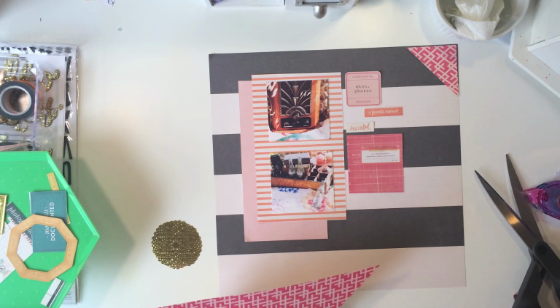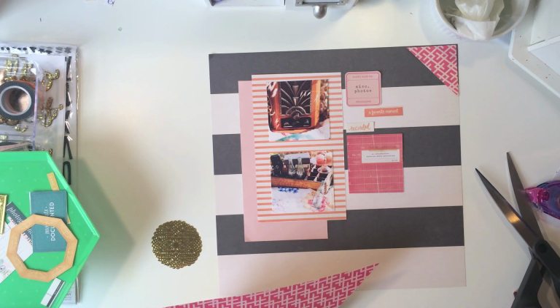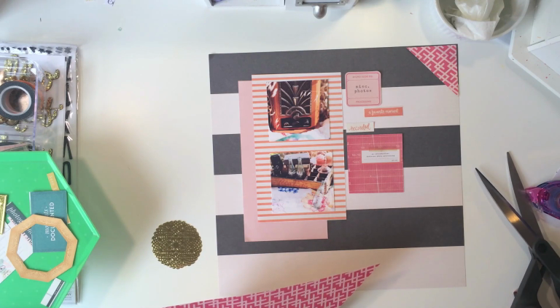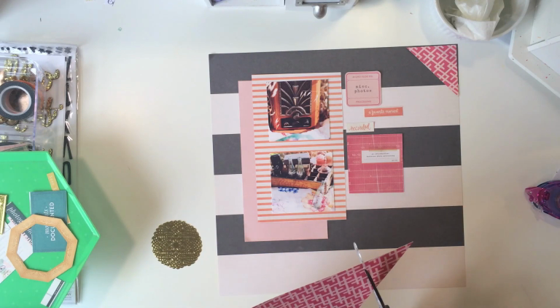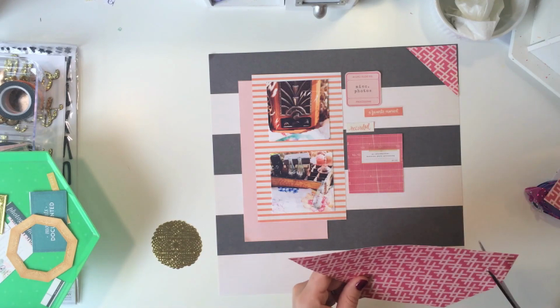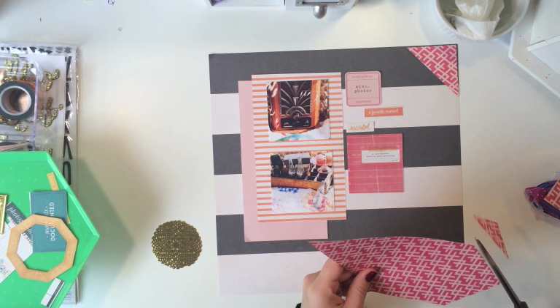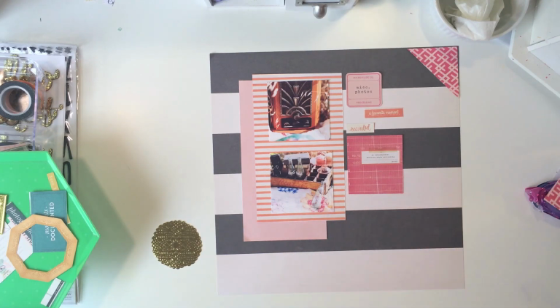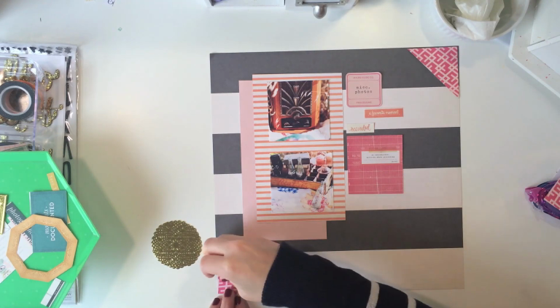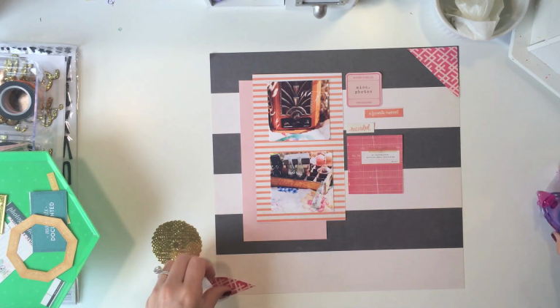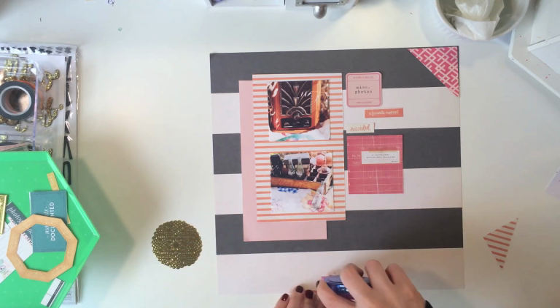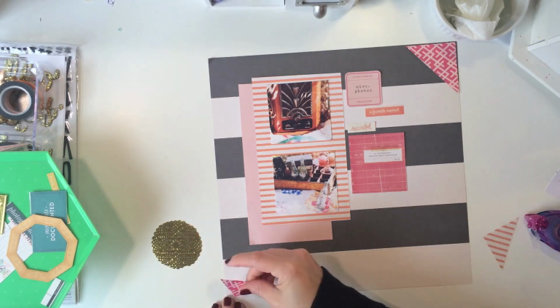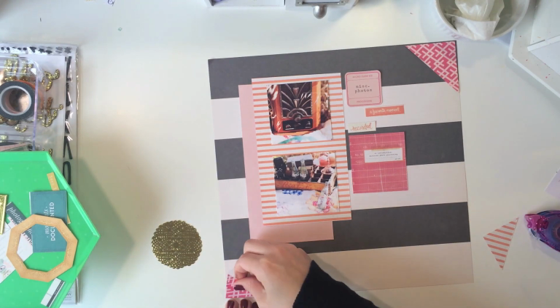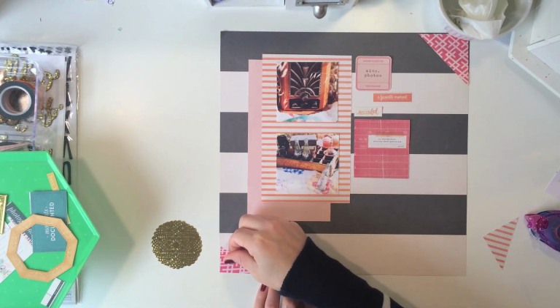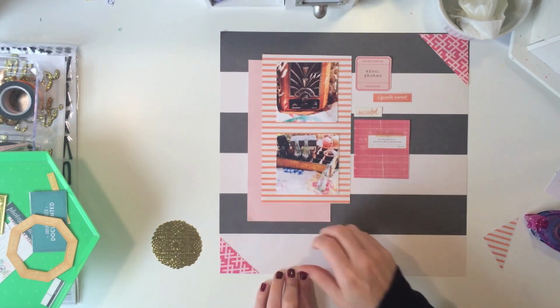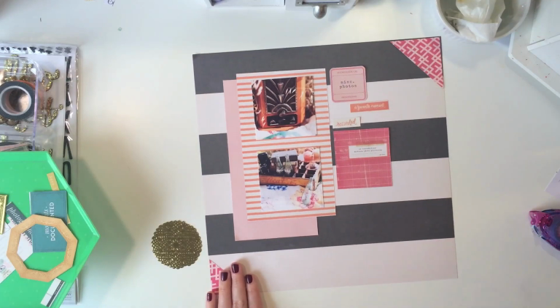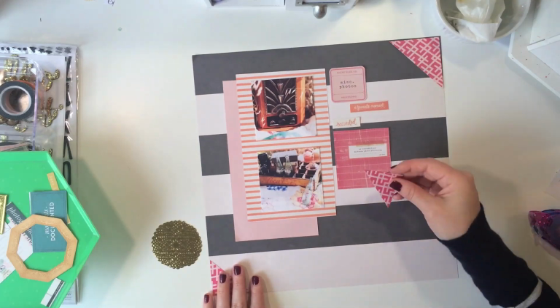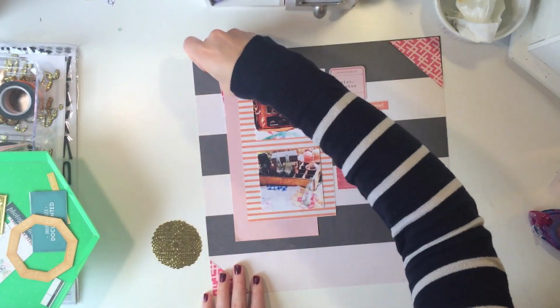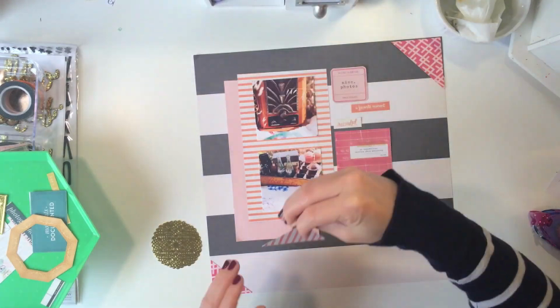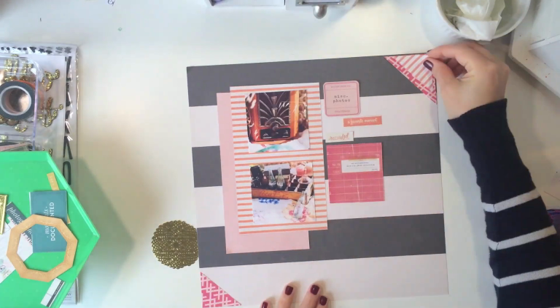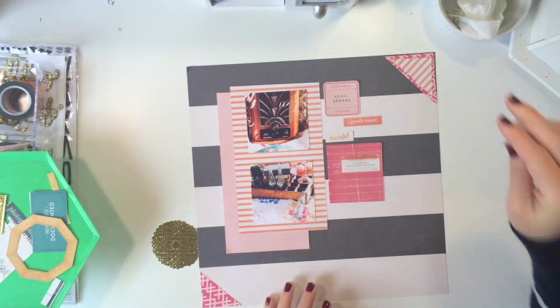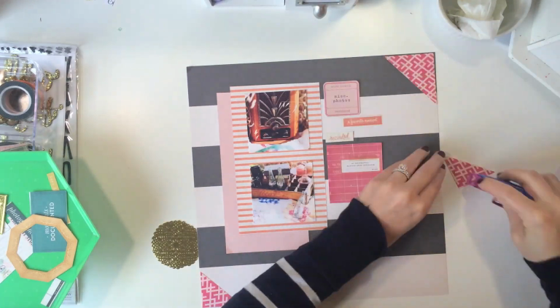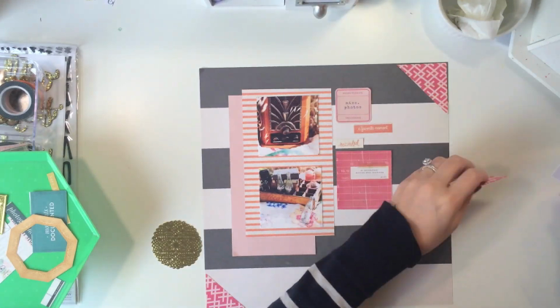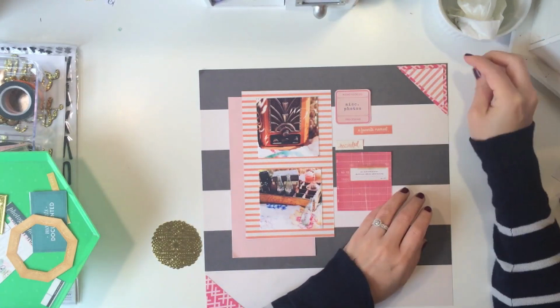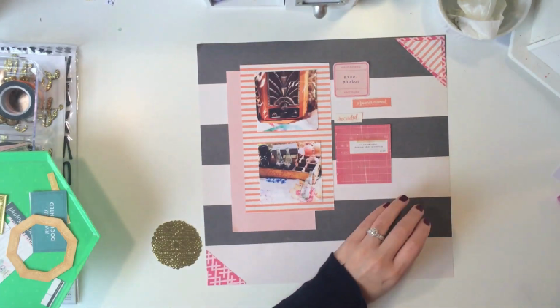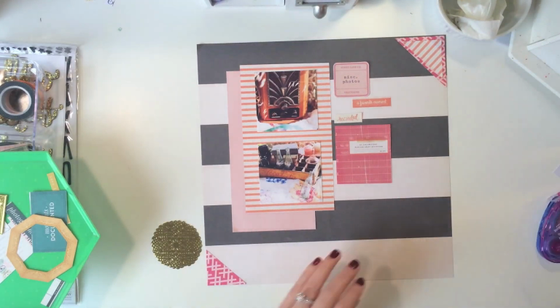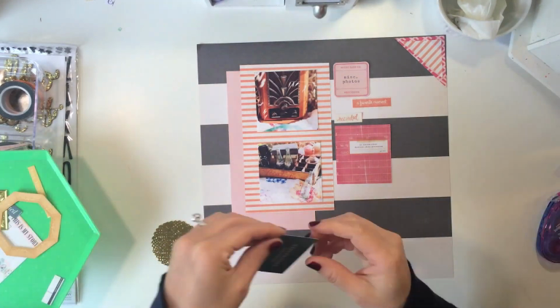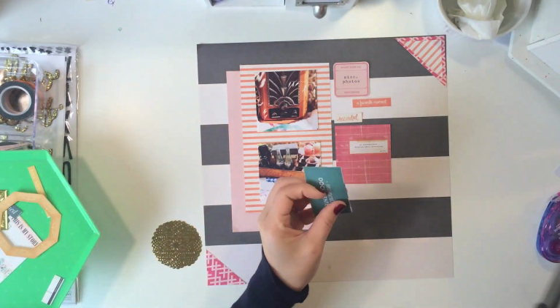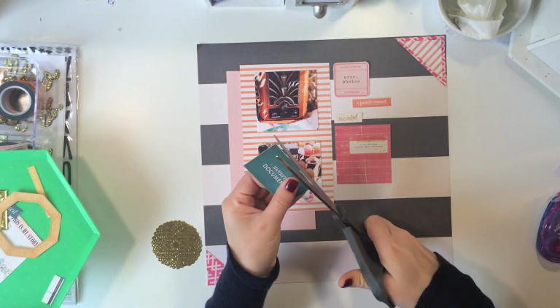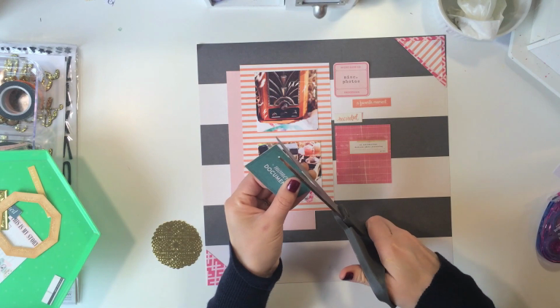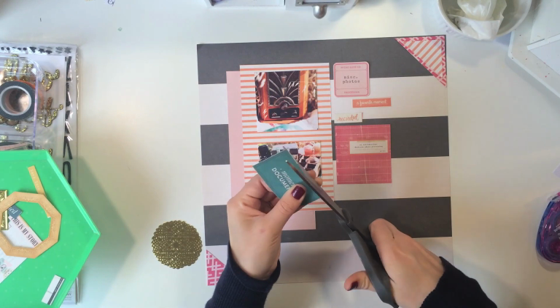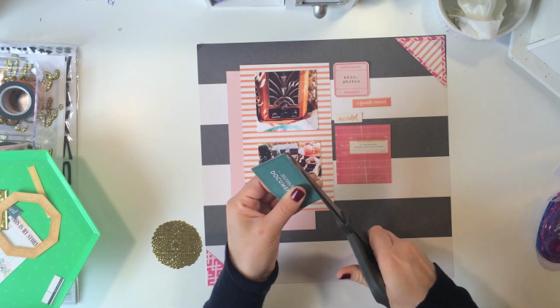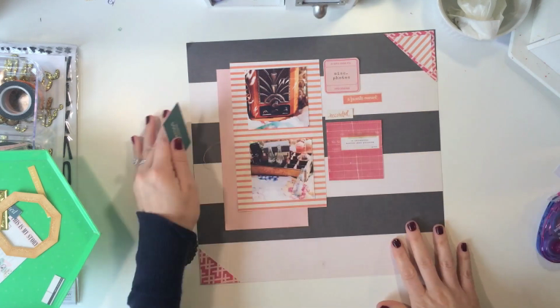Sometimes I like to do this where I place some elements in the corner just to kind of get the page flowing, and I really like the way that turned out. I like the pops of pink in this collection for sure.